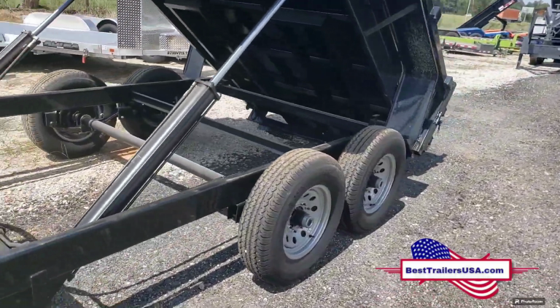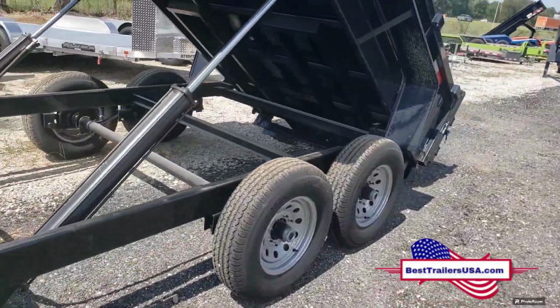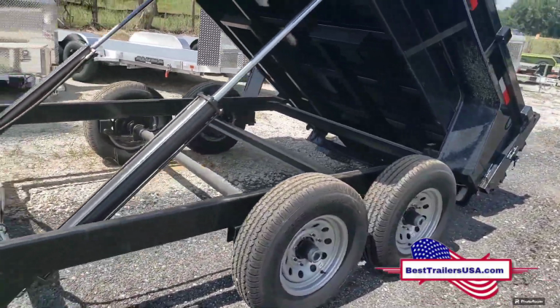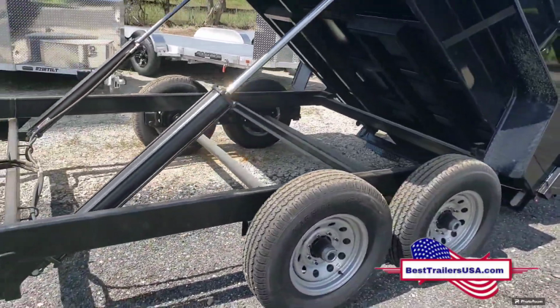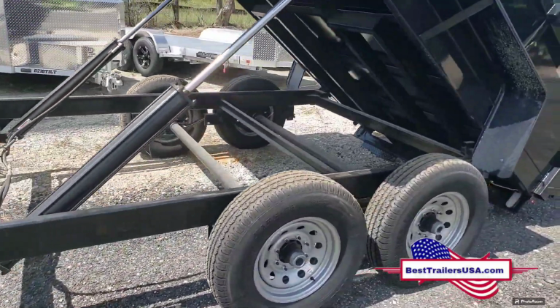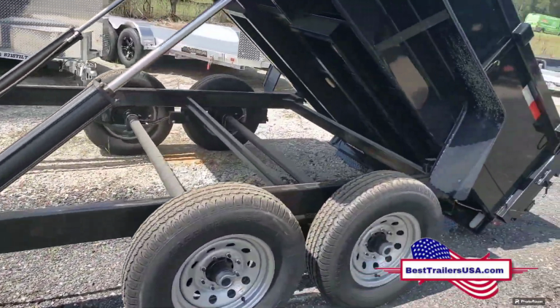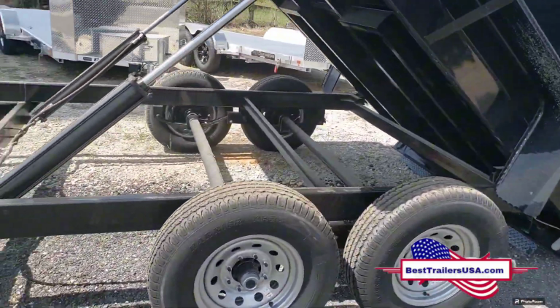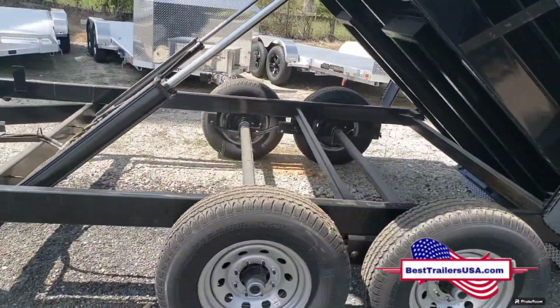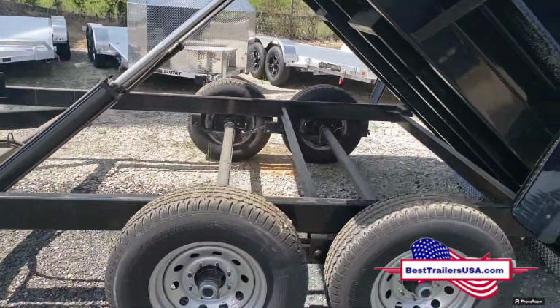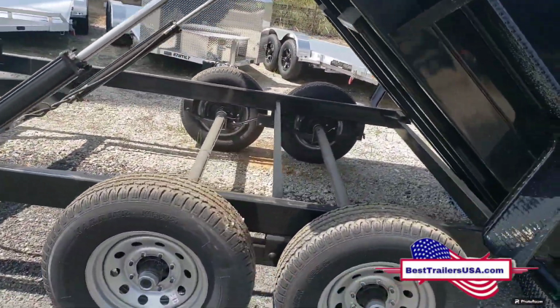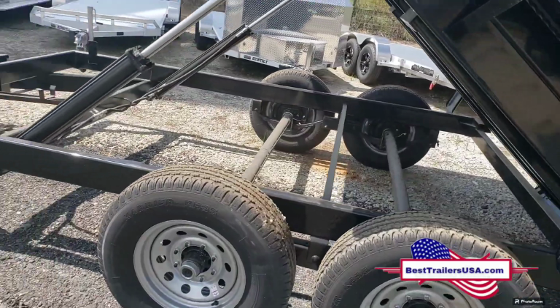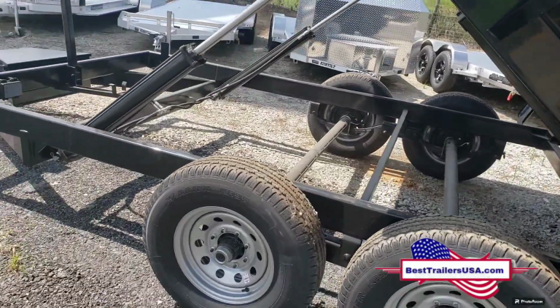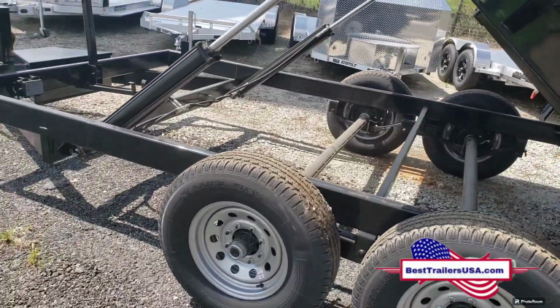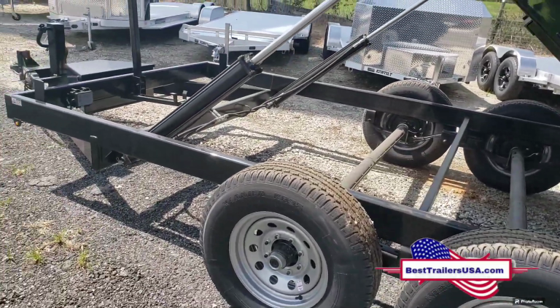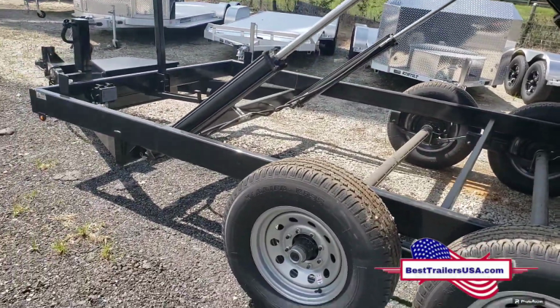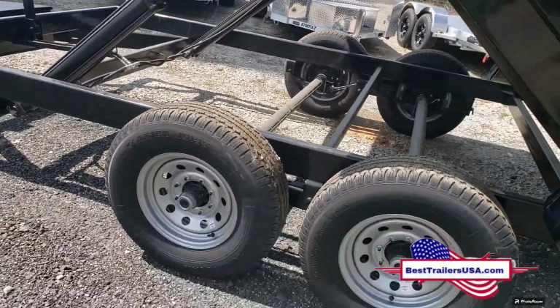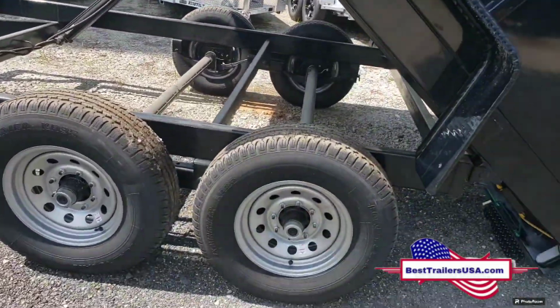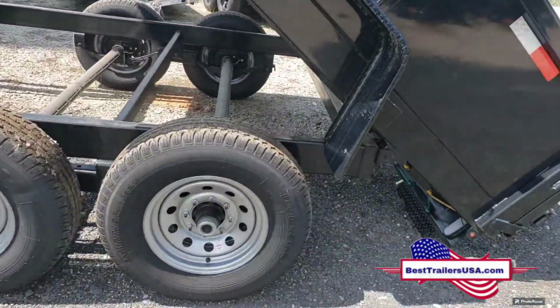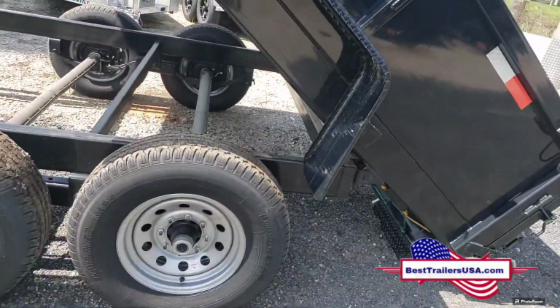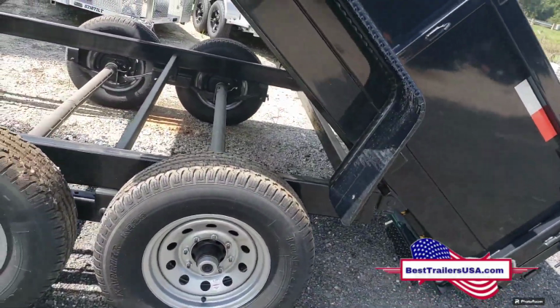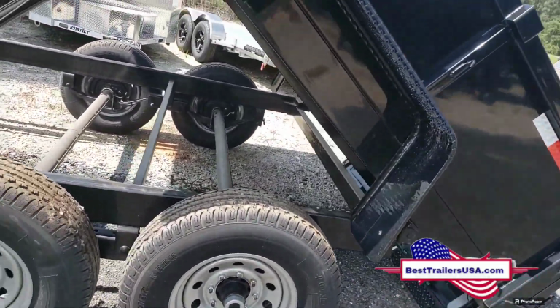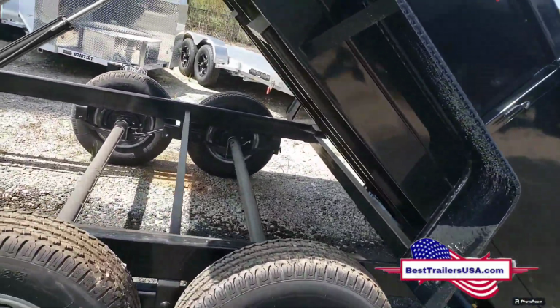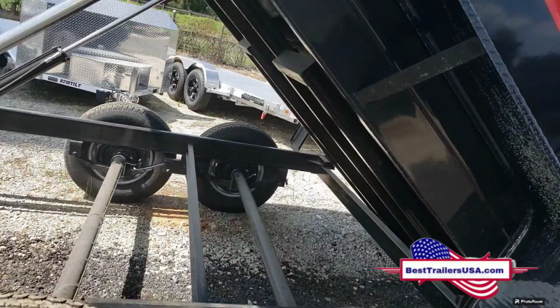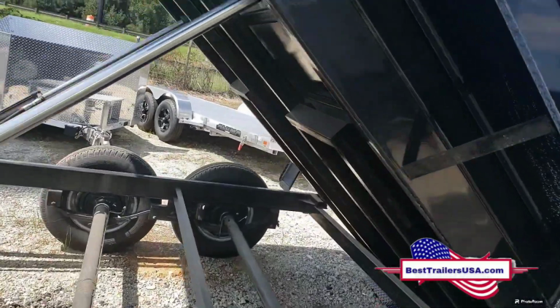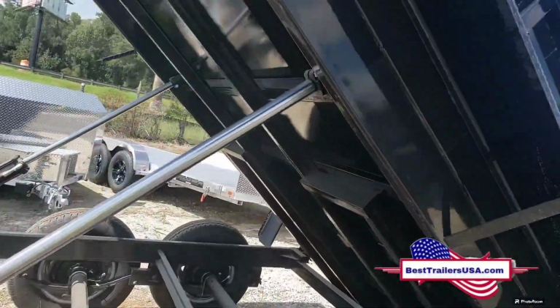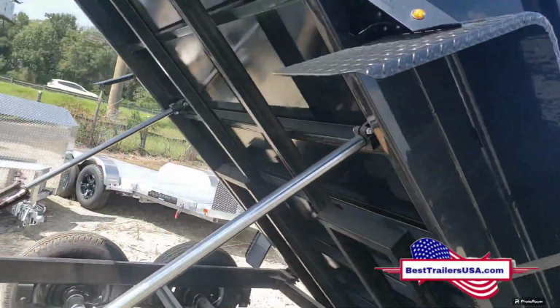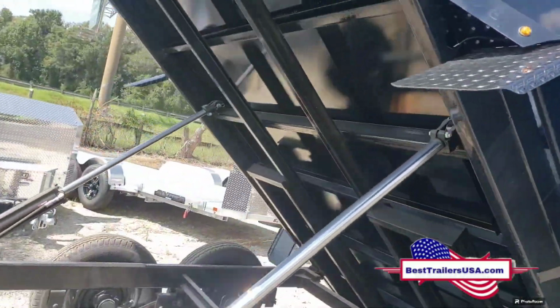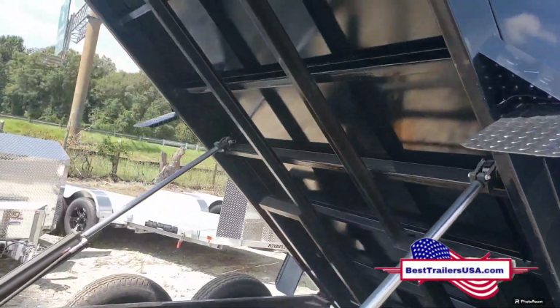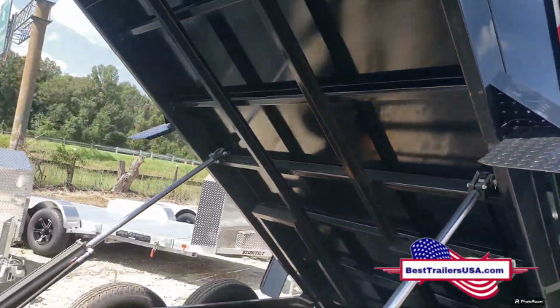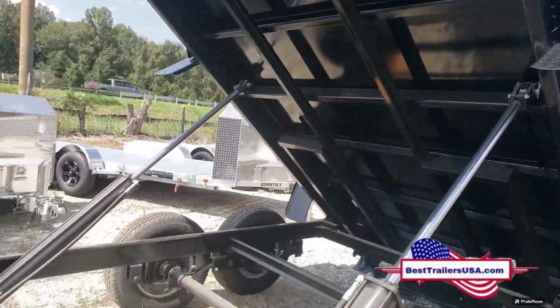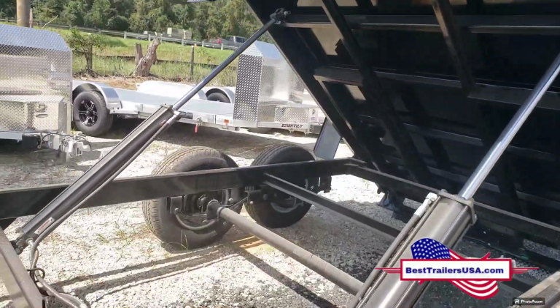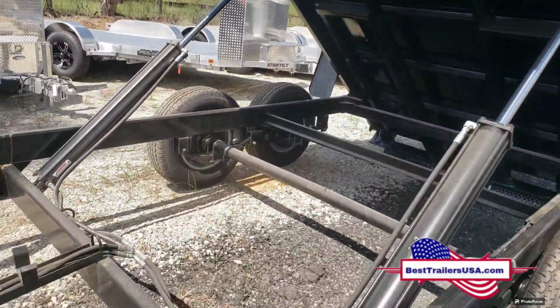Brakes are standard on both axles. Again, there are two 7,000 pound axles. Down-to-Earth also uses a completely sealed wiring harness for the lights.